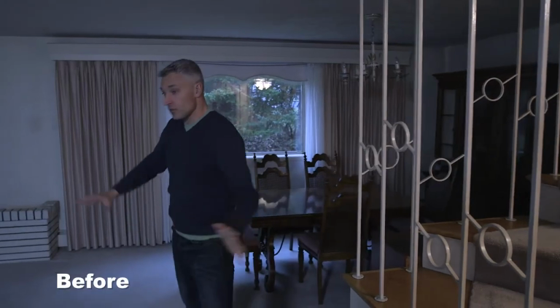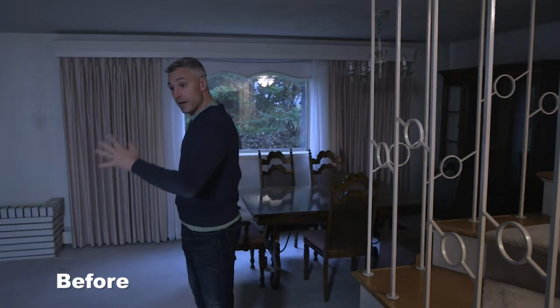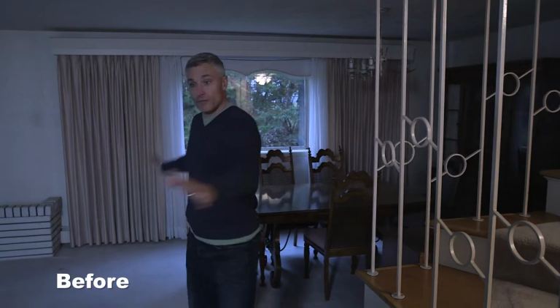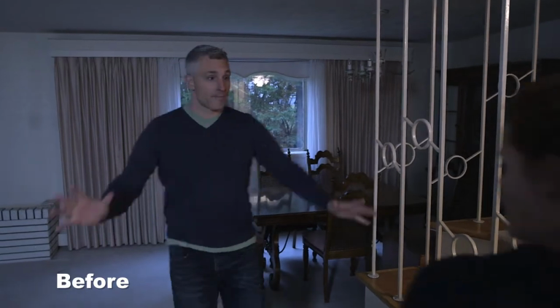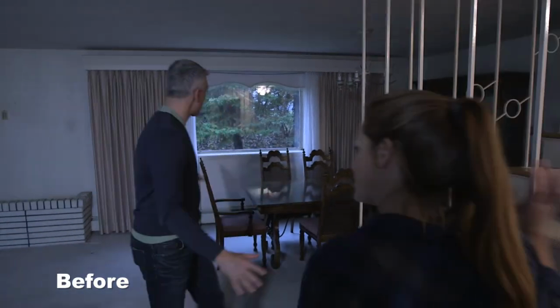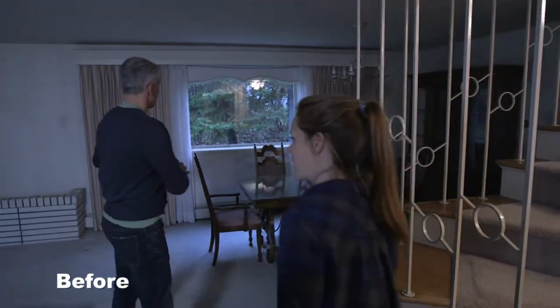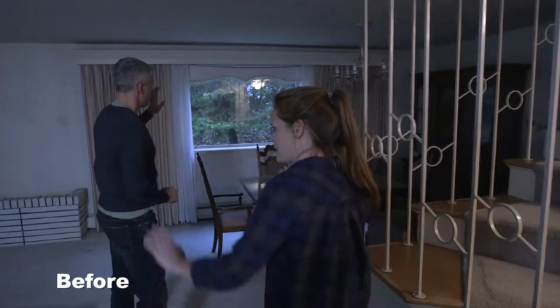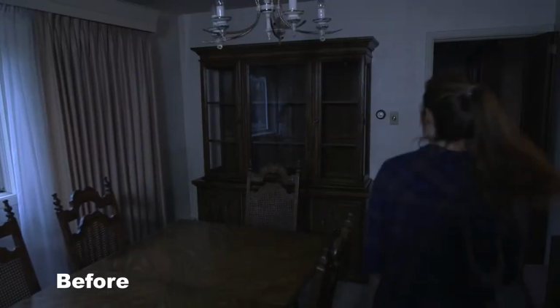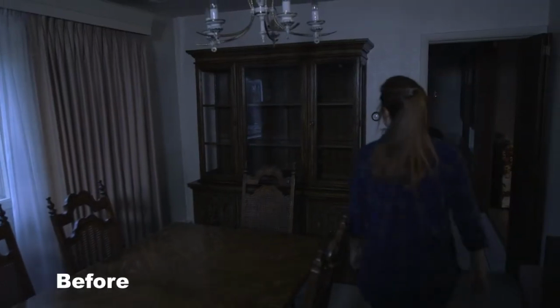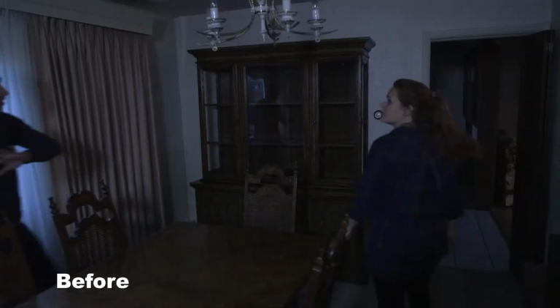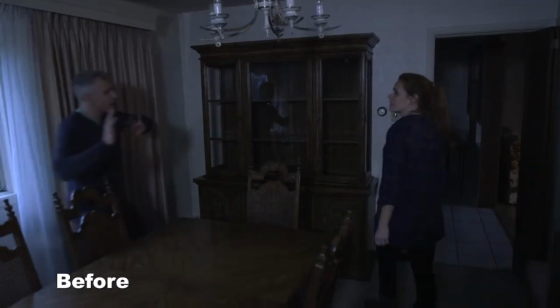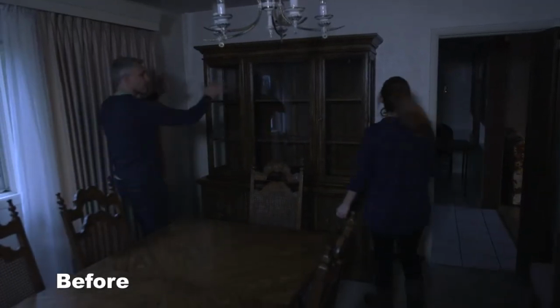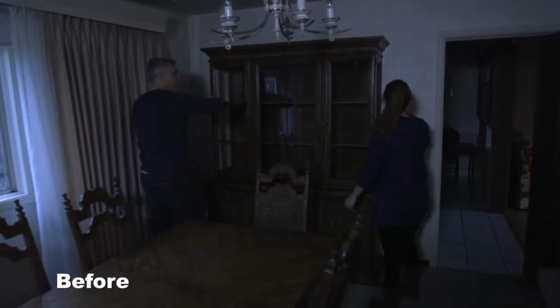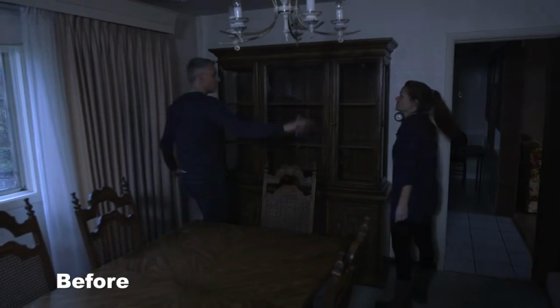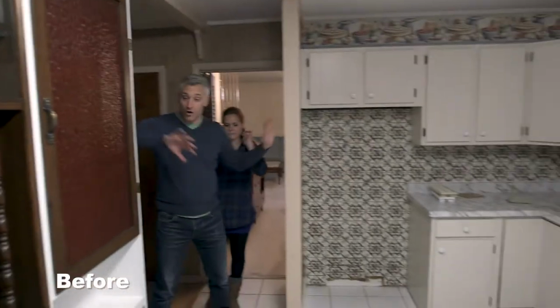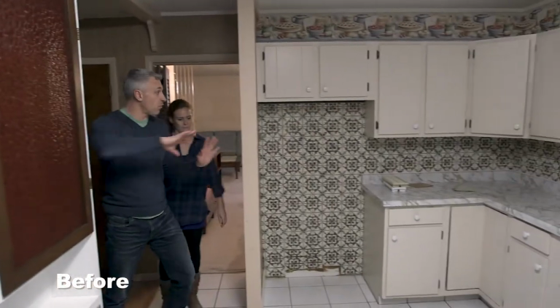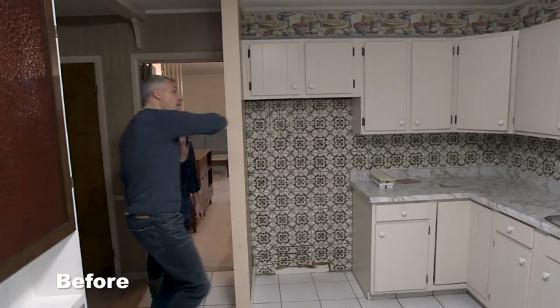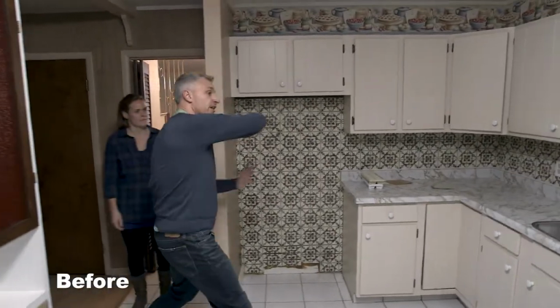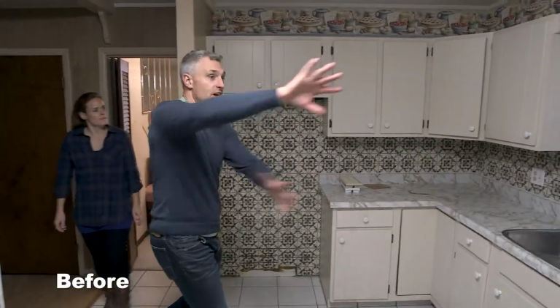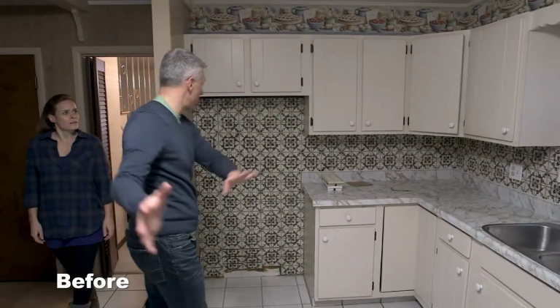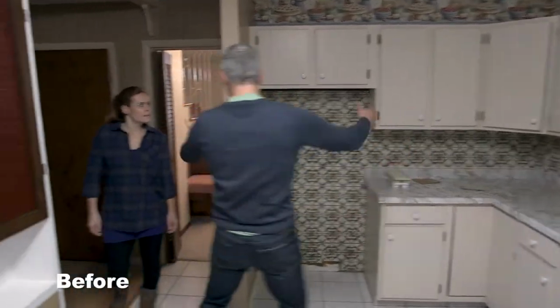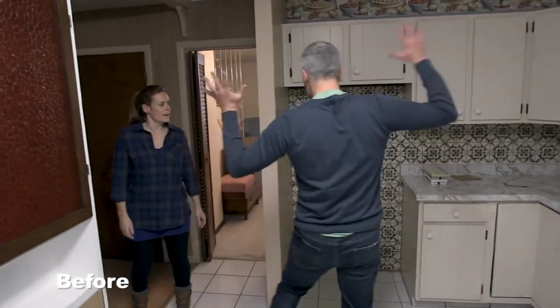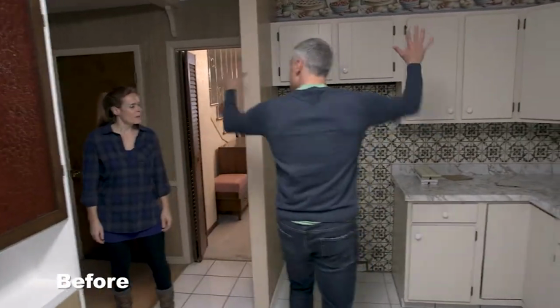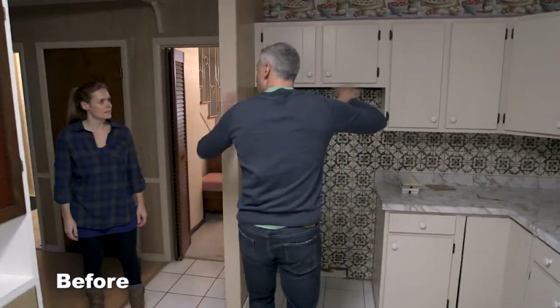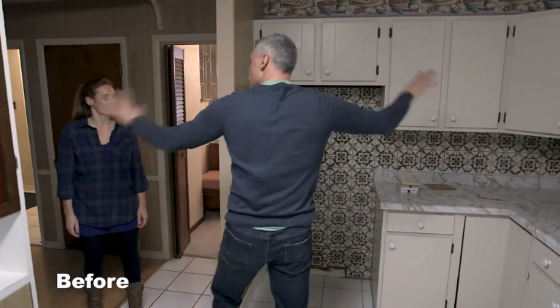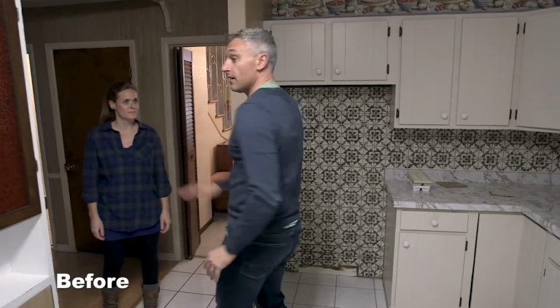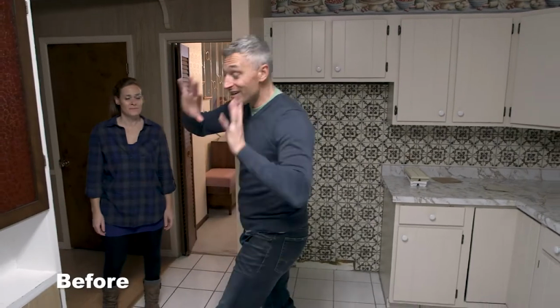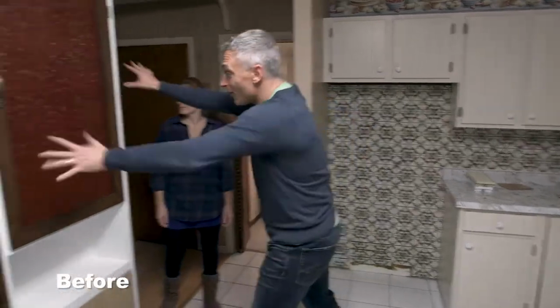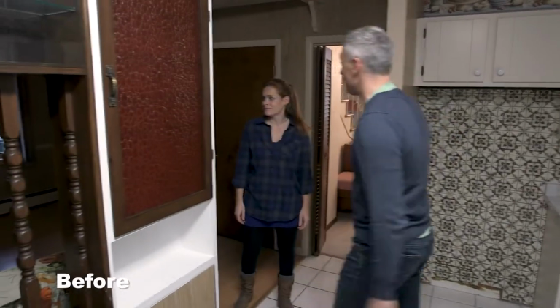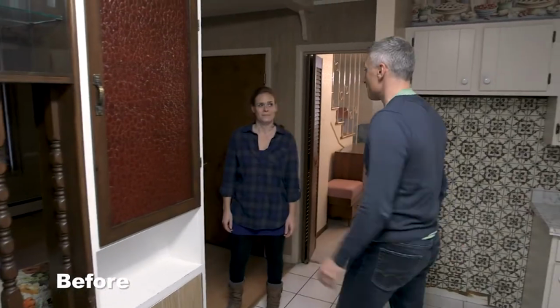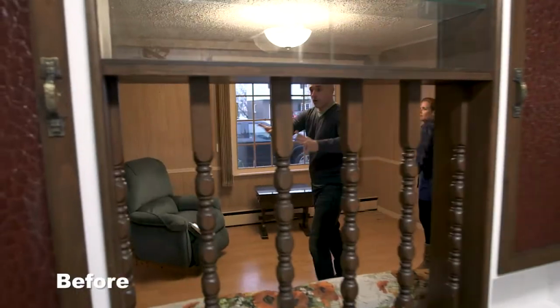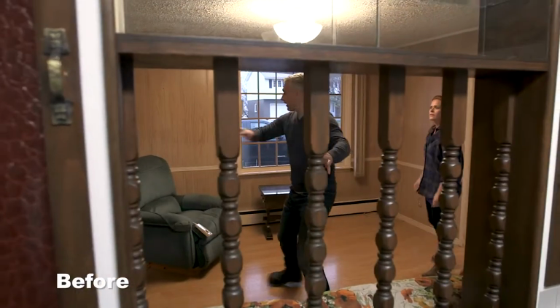We've got this big living room — it's all open, I like that already. We're going to blow this whole wall right out. You're going to see right into the kitchen. This wall, this wall — all this kitchen is coming out here. You're going to see into there the whole thing. This wall is coming out all the way over to here.